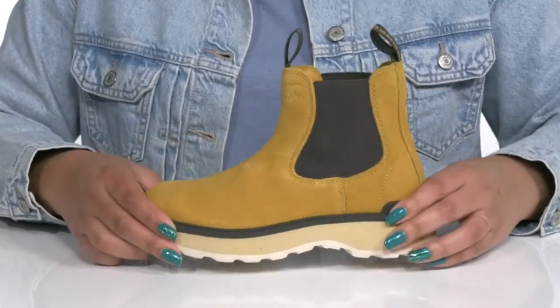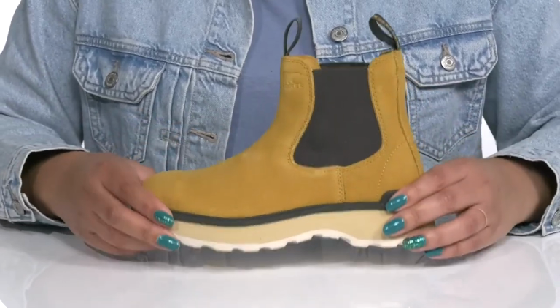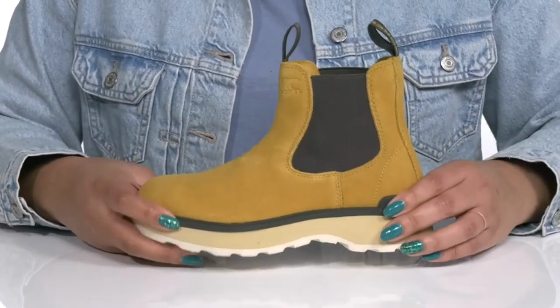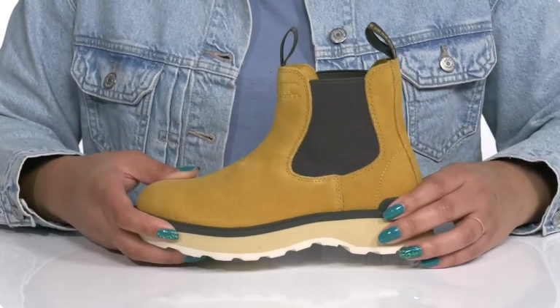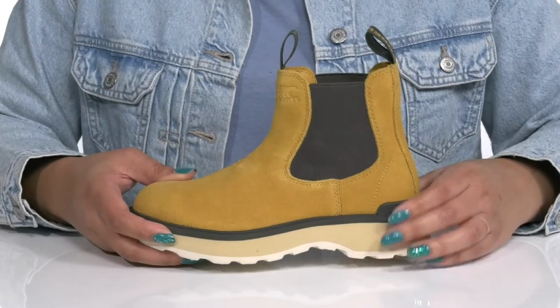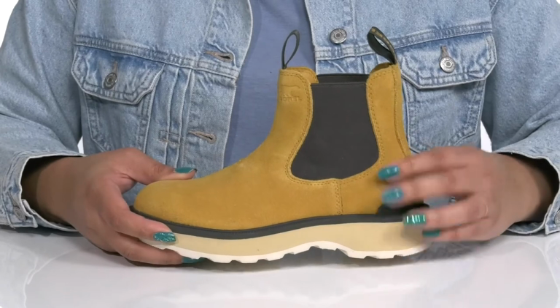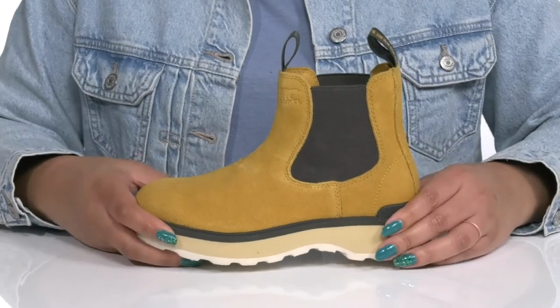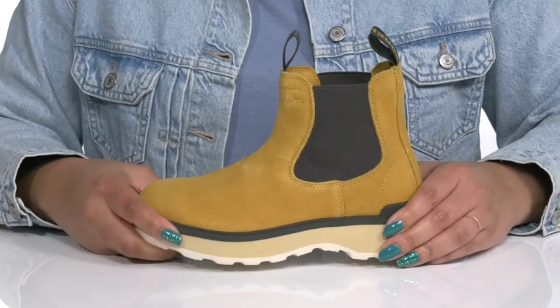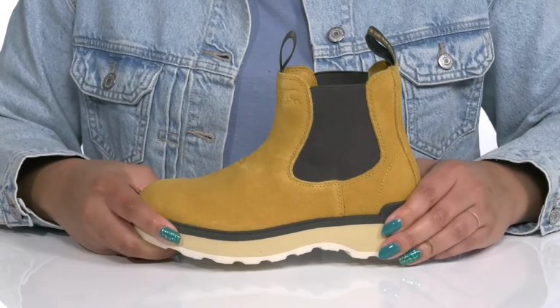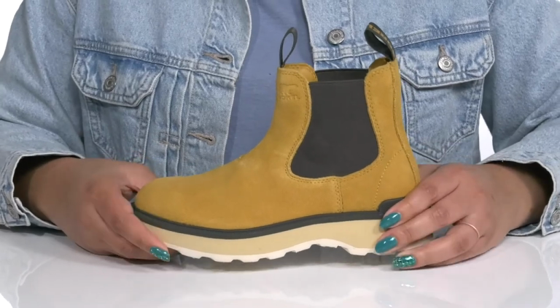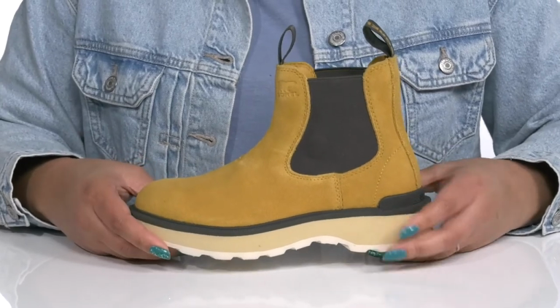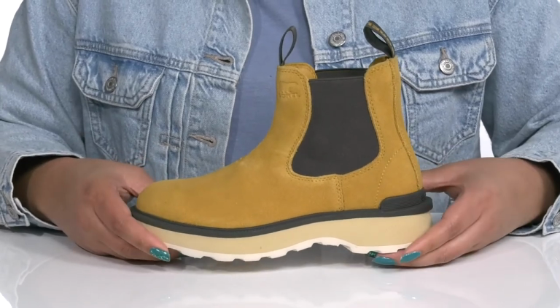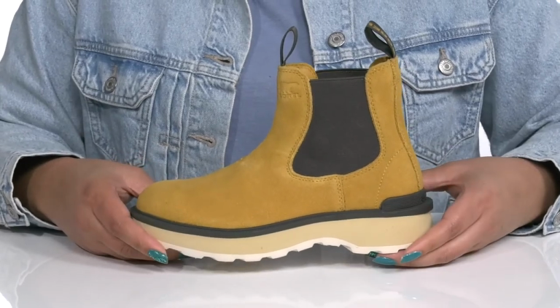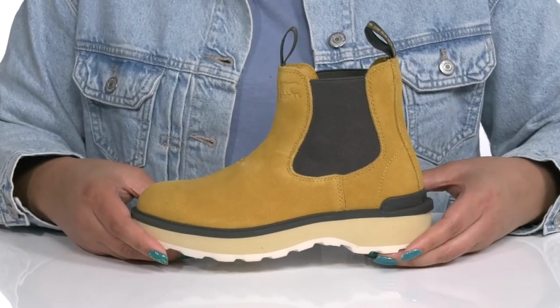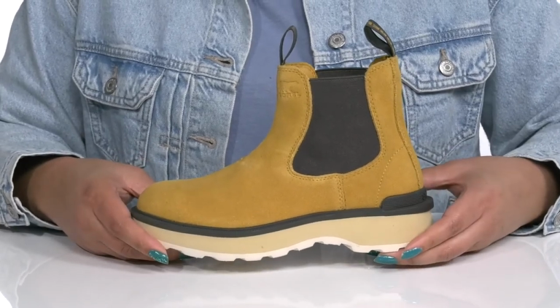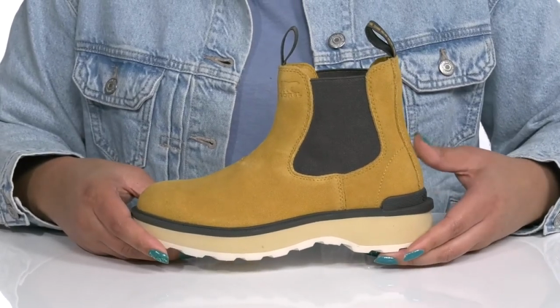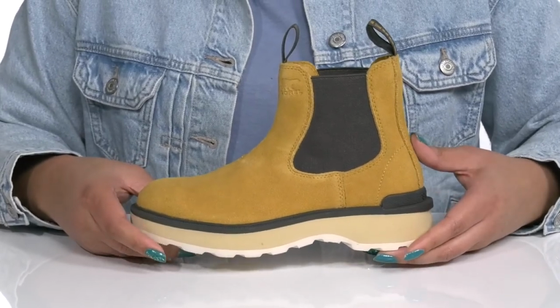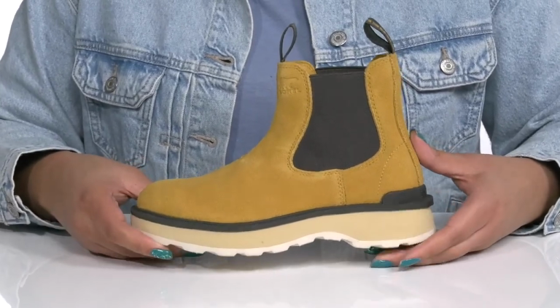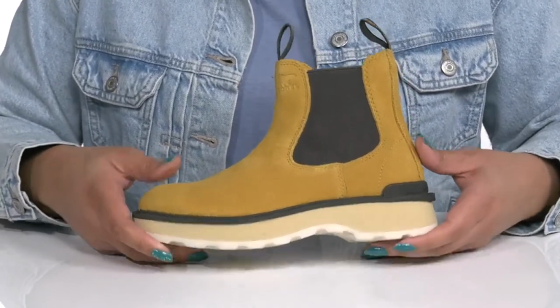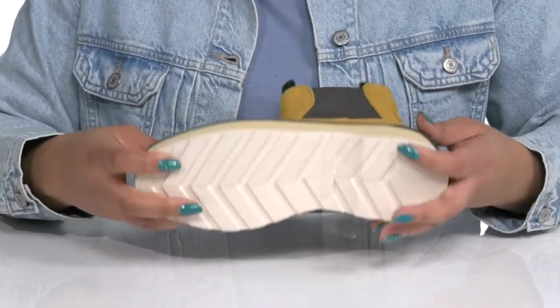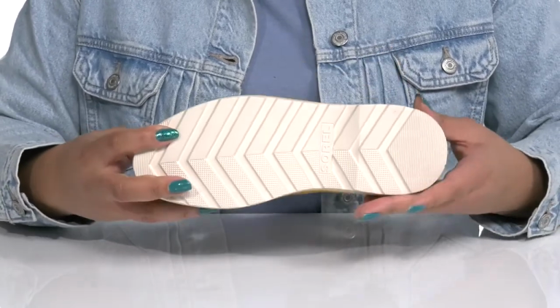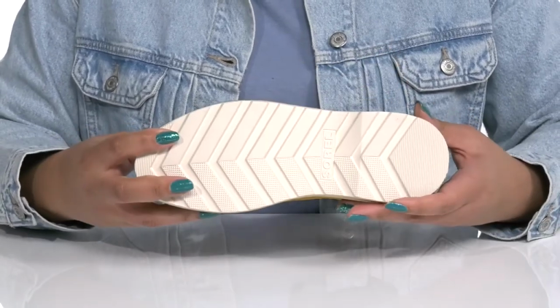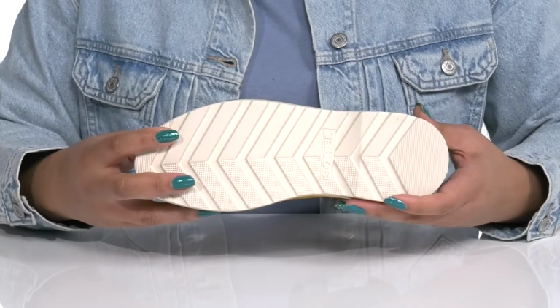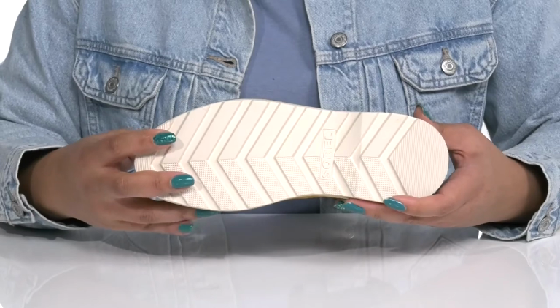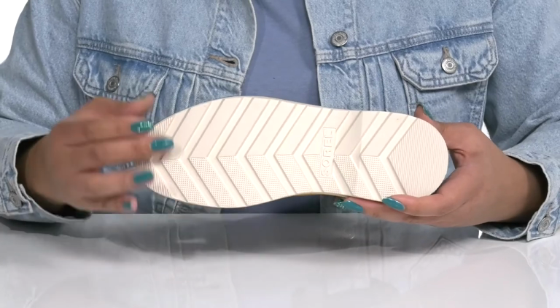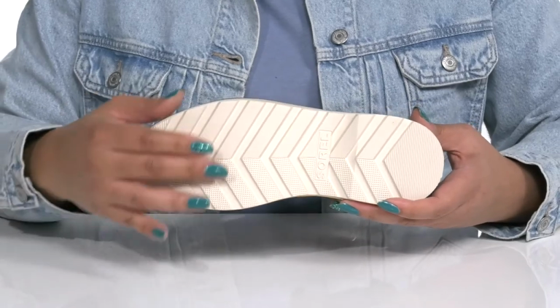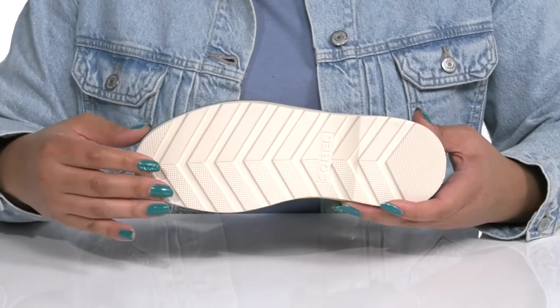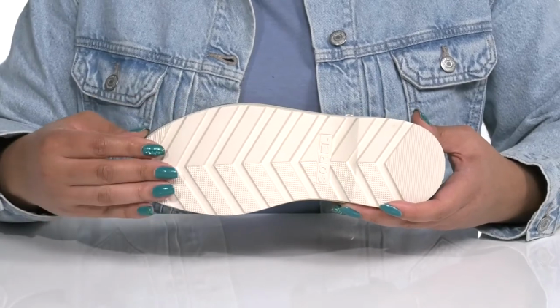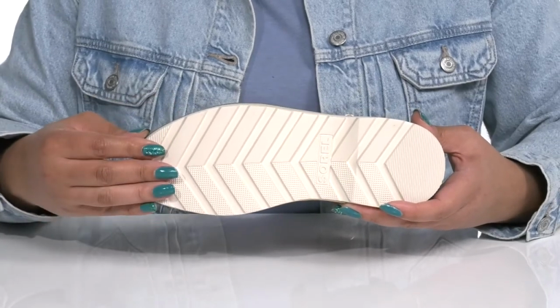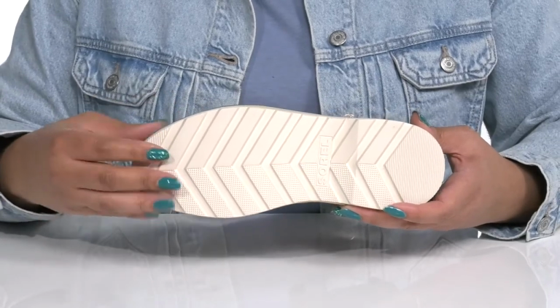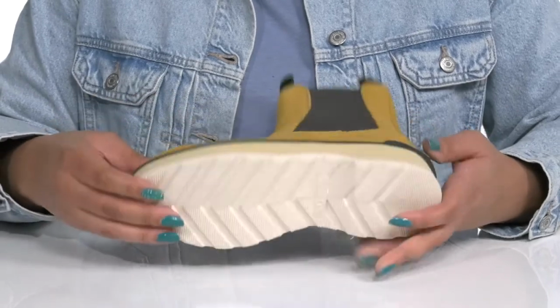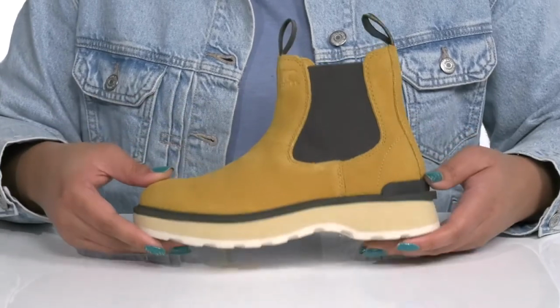The lightweight midsole adds contrast with a sturdy and durable build that's made to last, all on top of a durable synthetic outsole that is textured to give you the best grip.